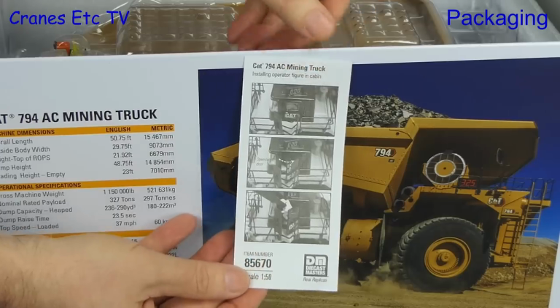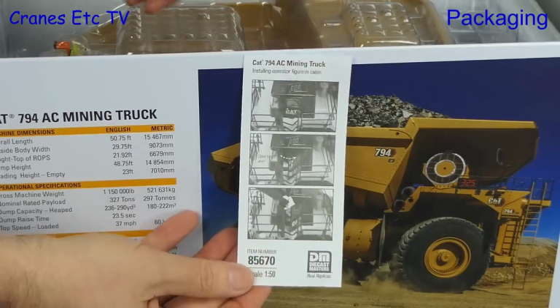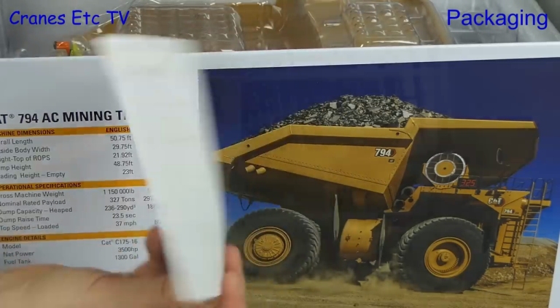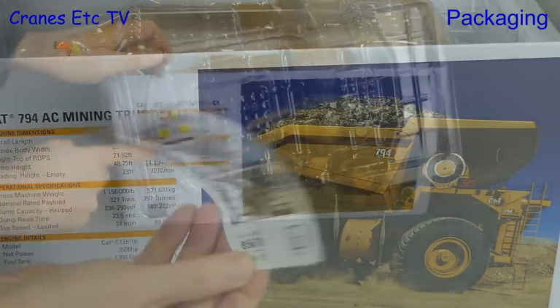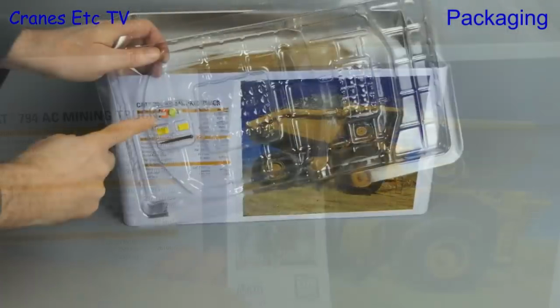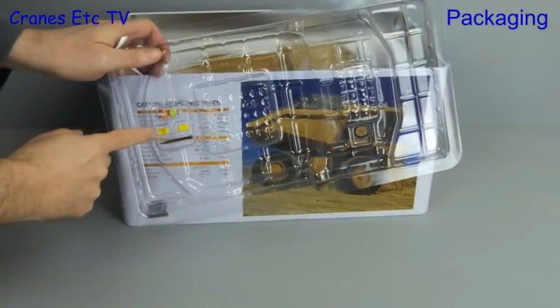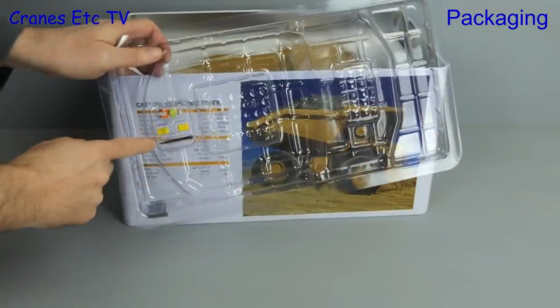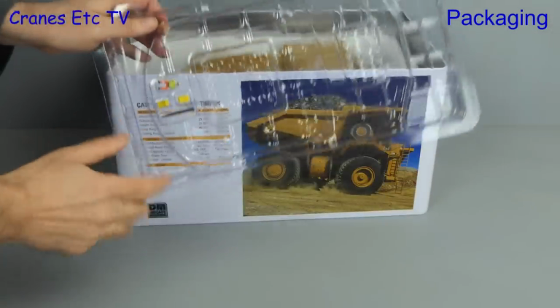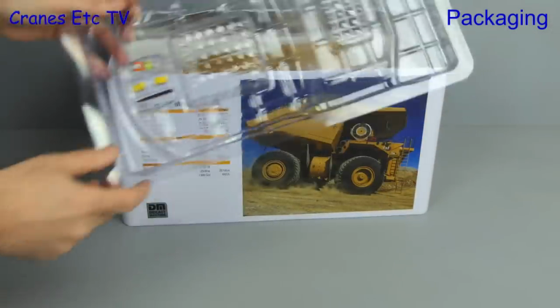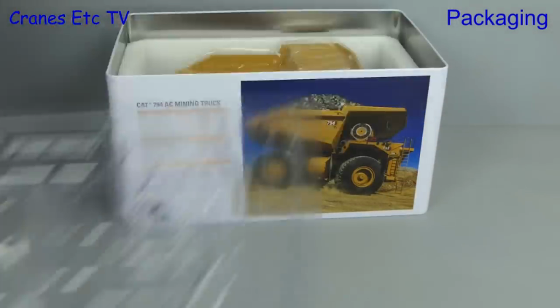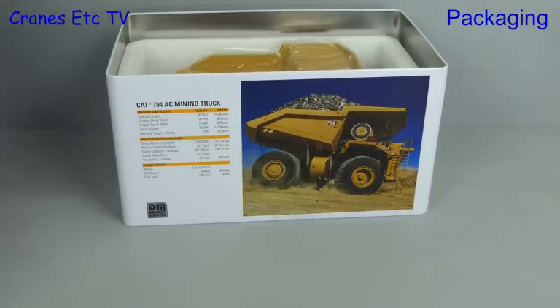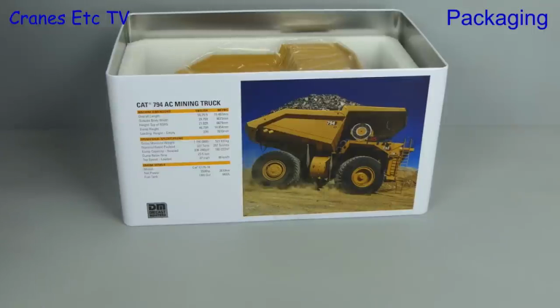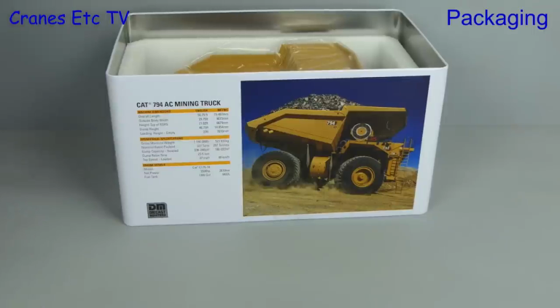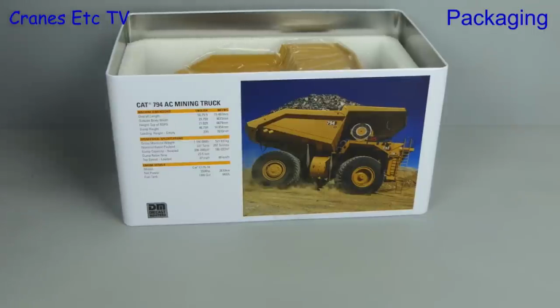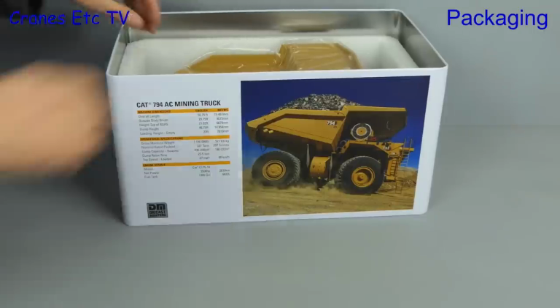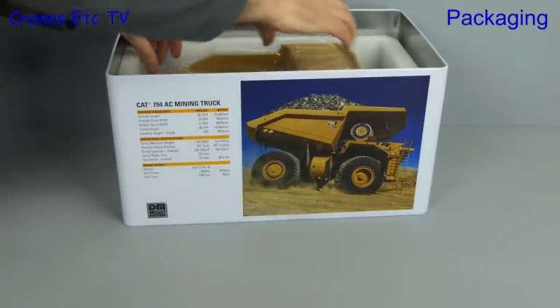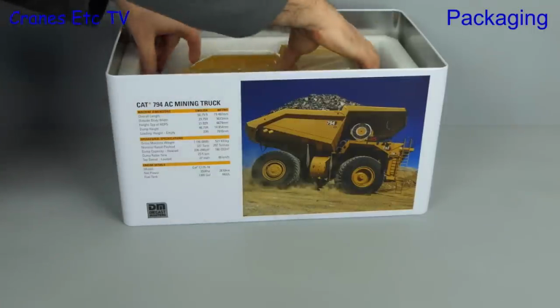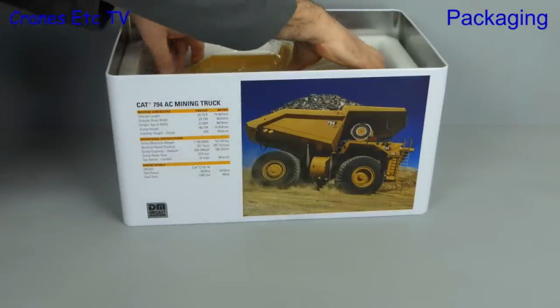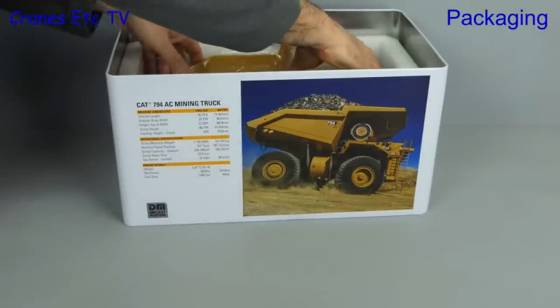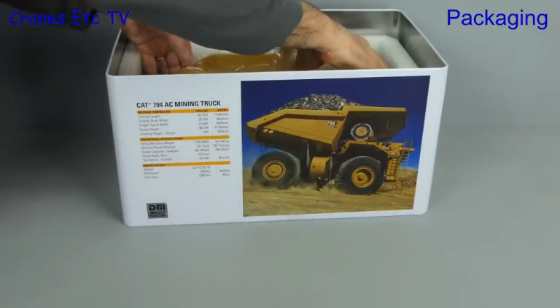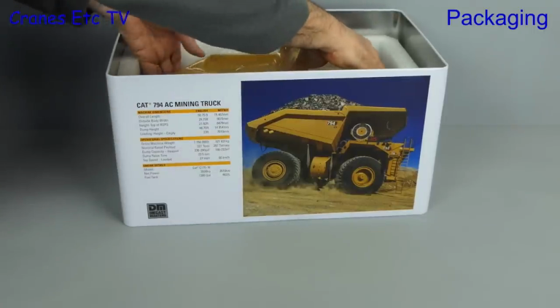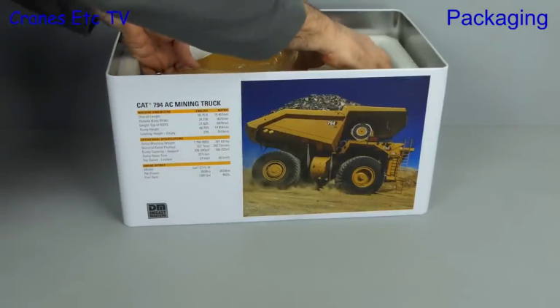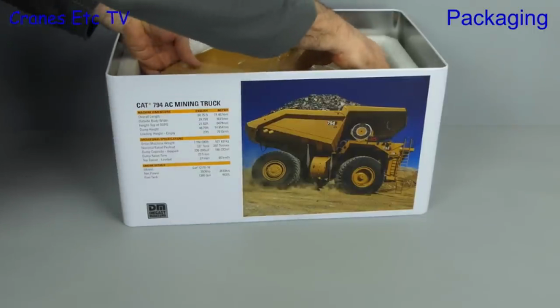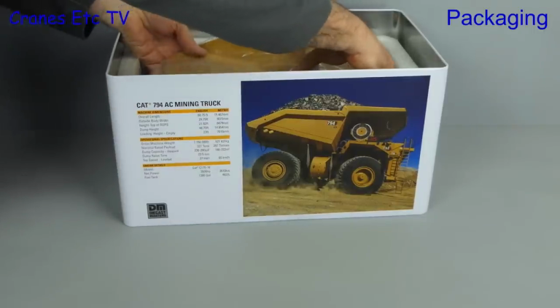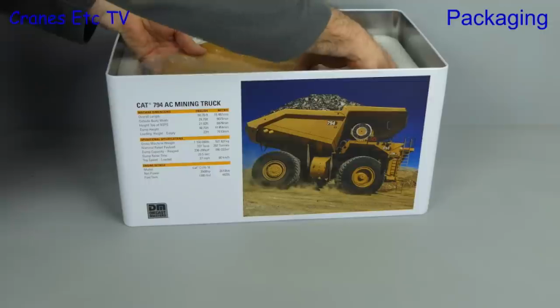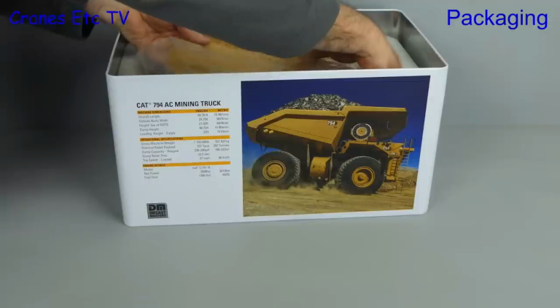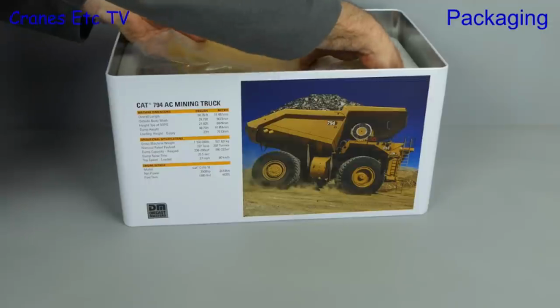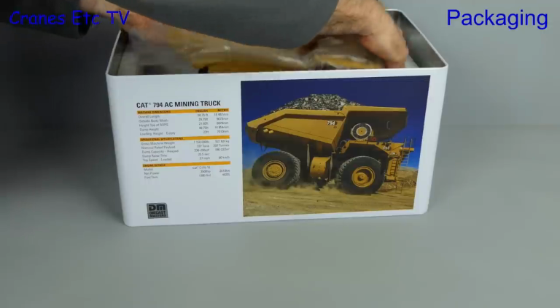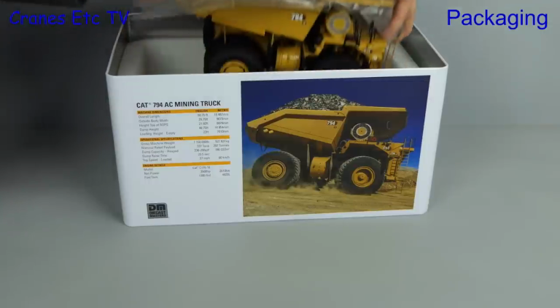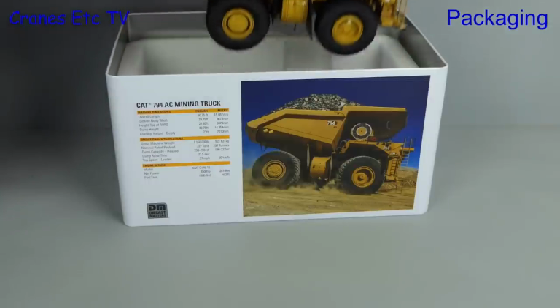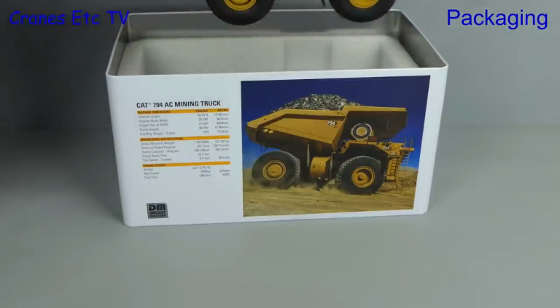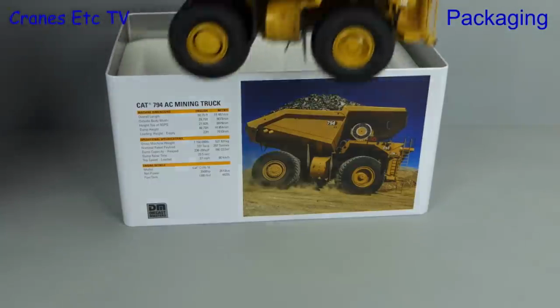There's a small sheet detailing how to fit the operator, and for shipping he's strapped into a plastic former. After that the giant hand cranes can get the model out.